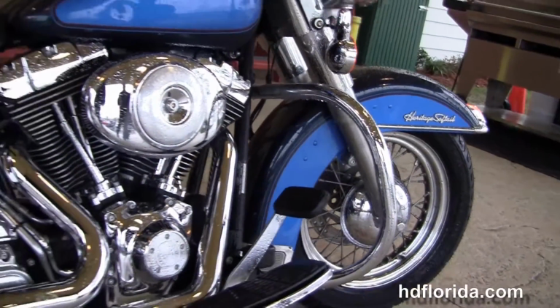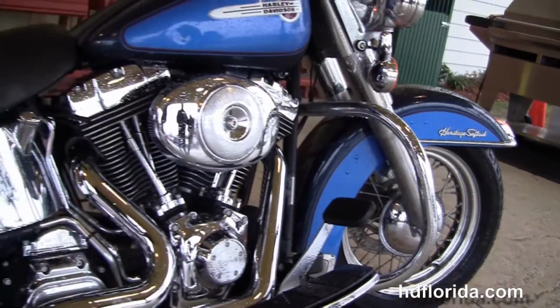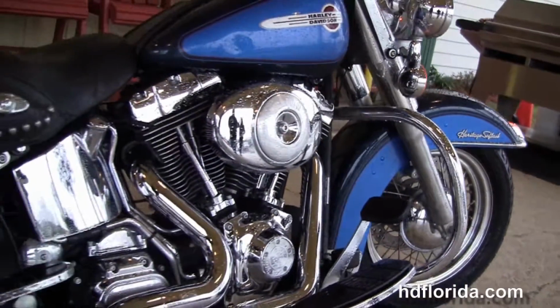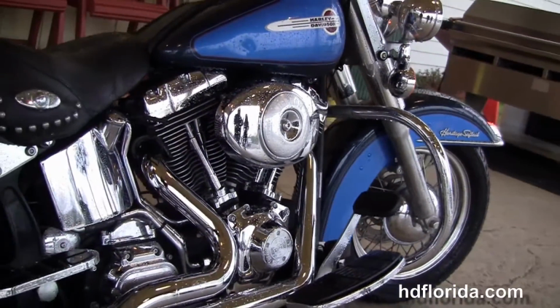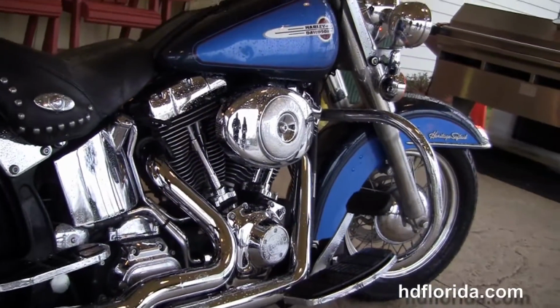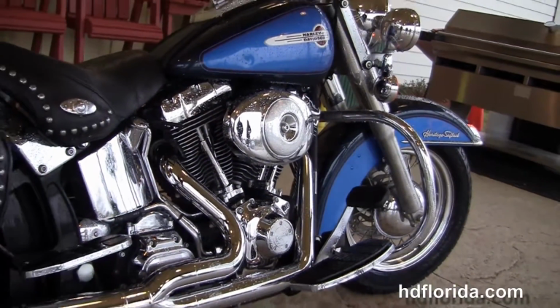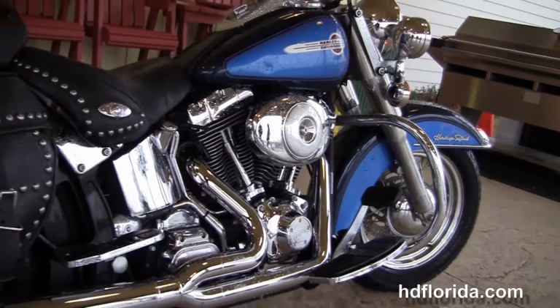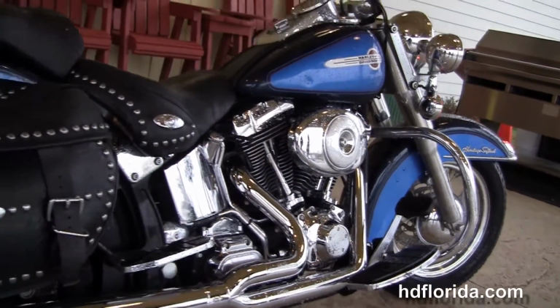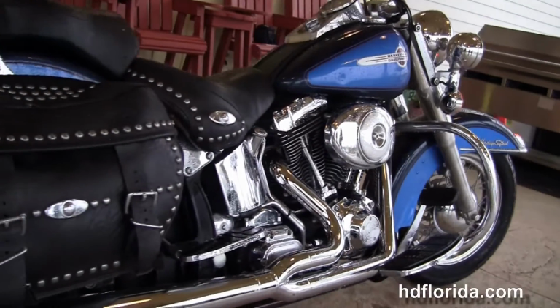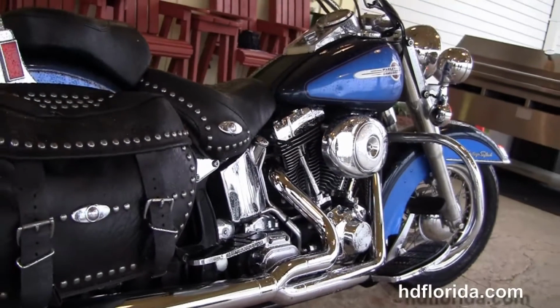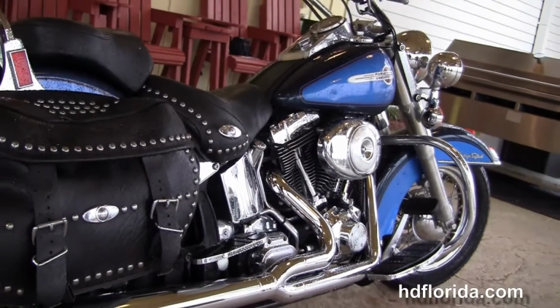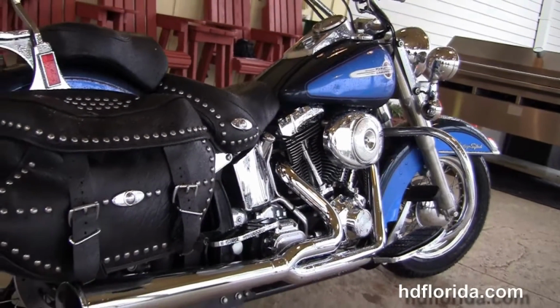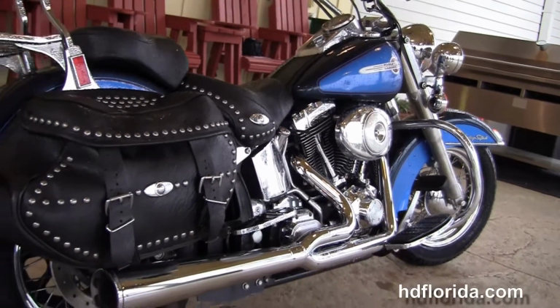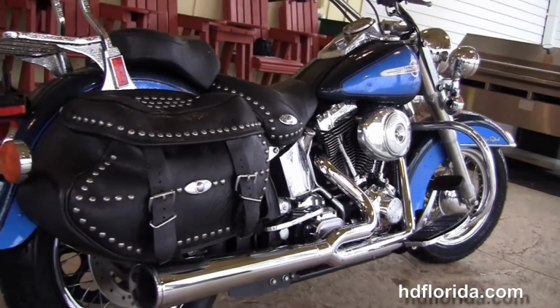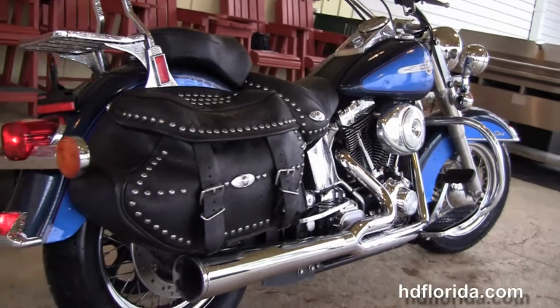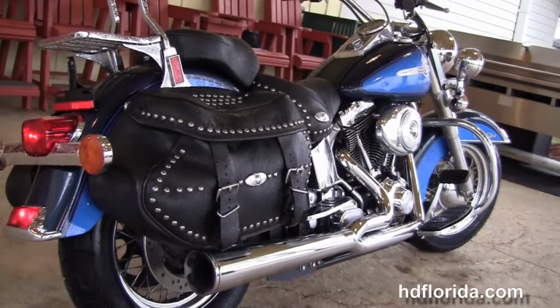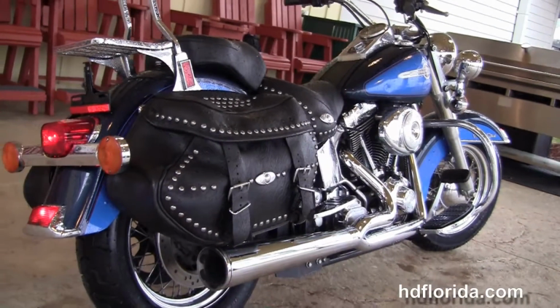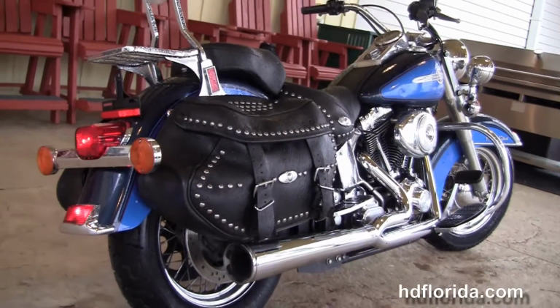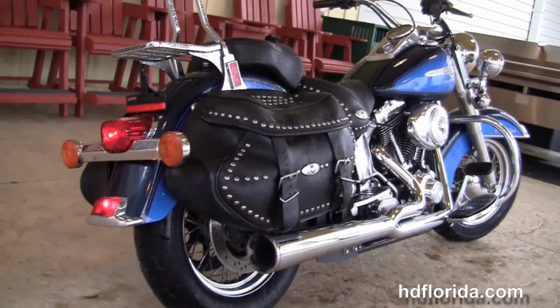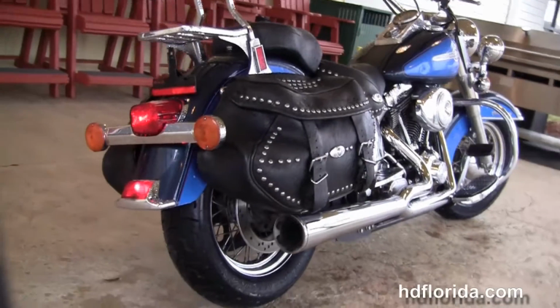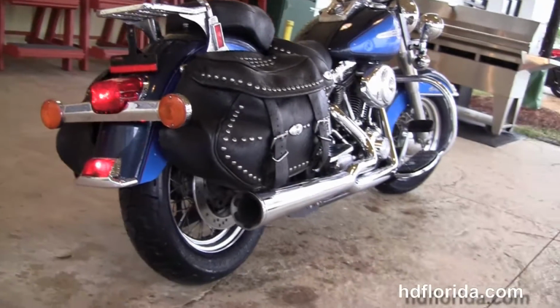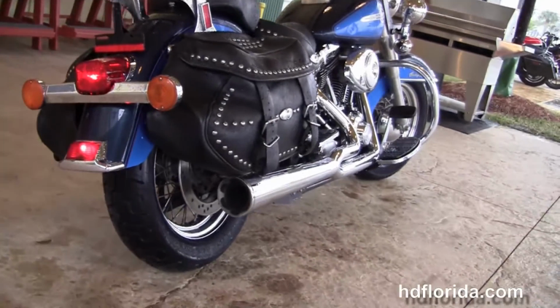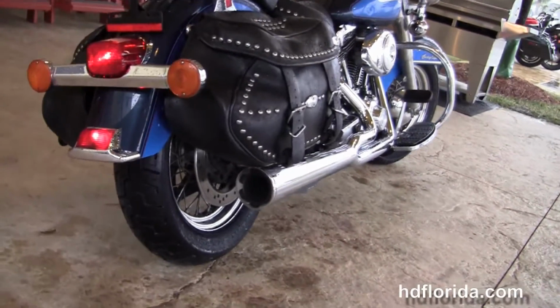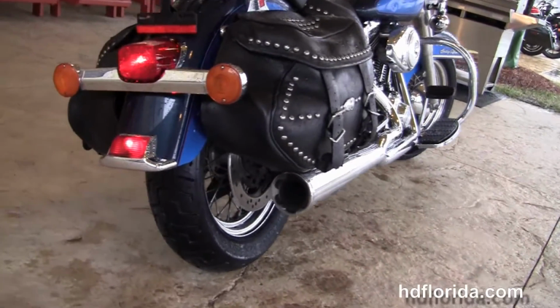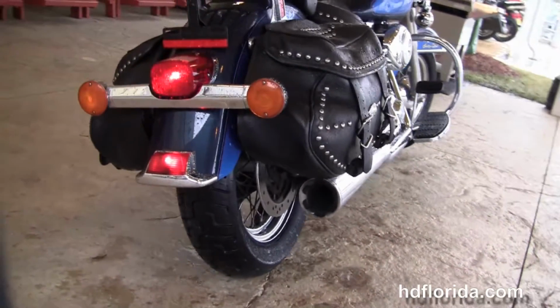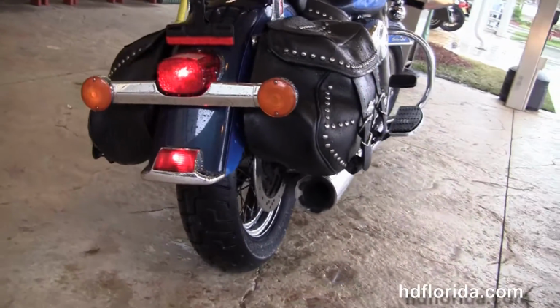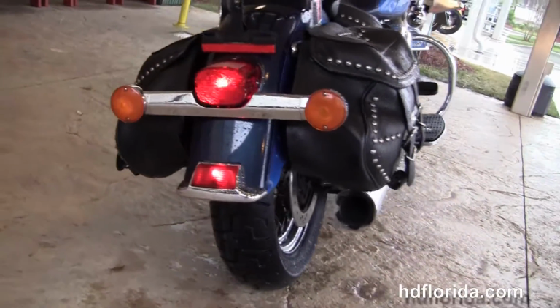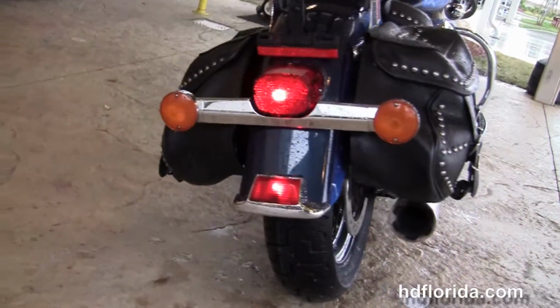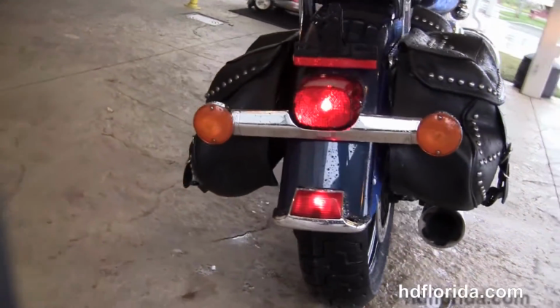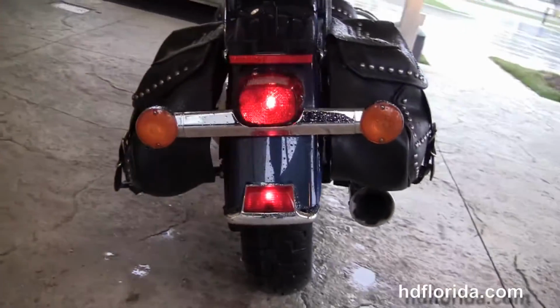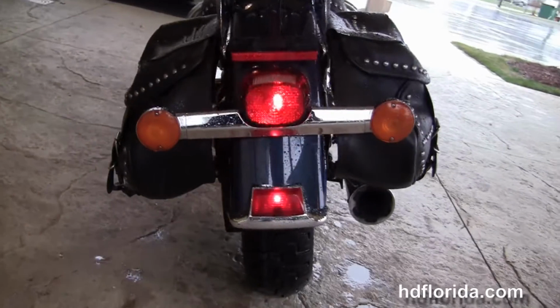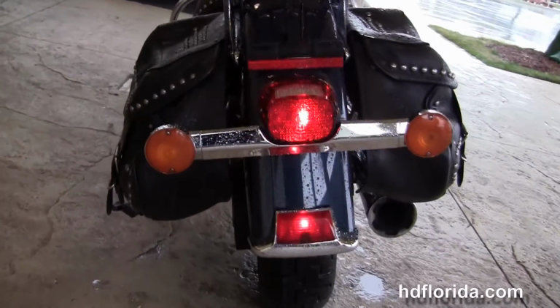This bike has the counterbalanced 88 cubic inch twin cam engine with 5-speed transmission, the high-flow air cleaner system, and the upgraded Vance & Hines chrome 2-to-1 exhaust. The full-size rider floorboards with the upgraded passenger floorboards.